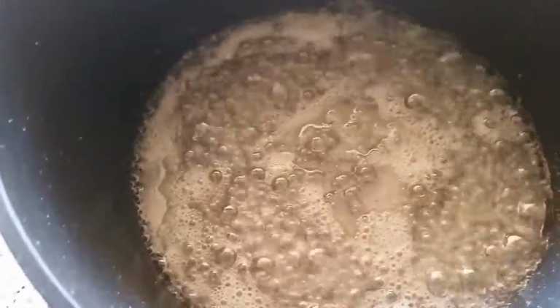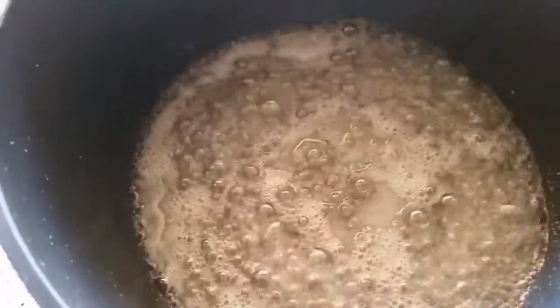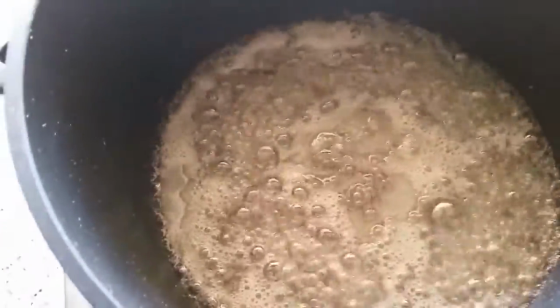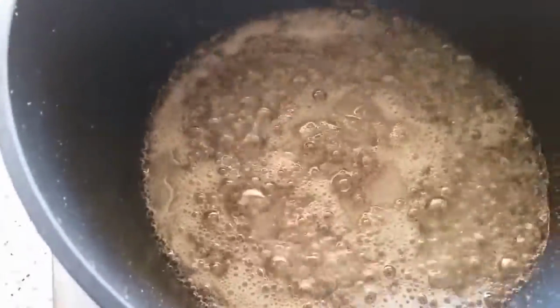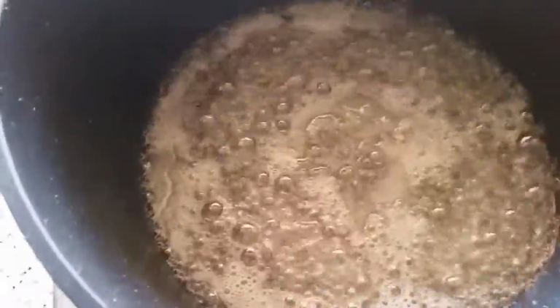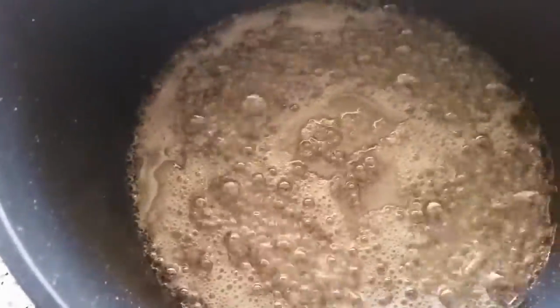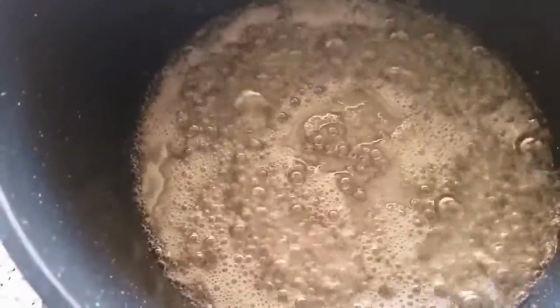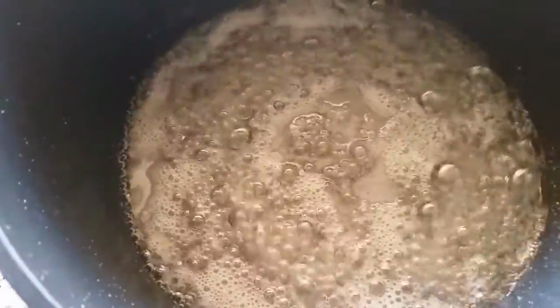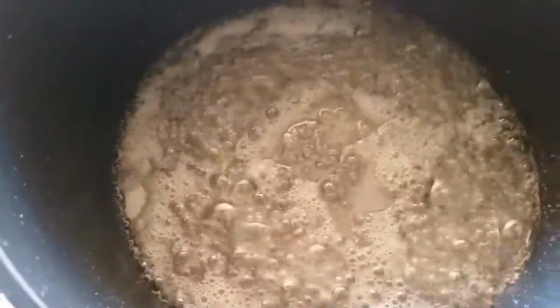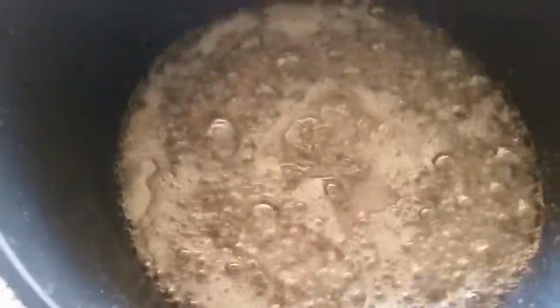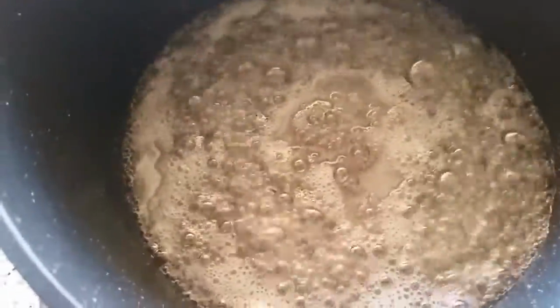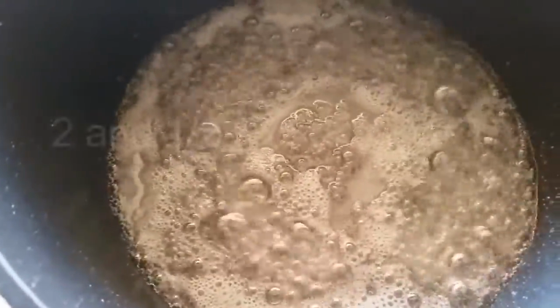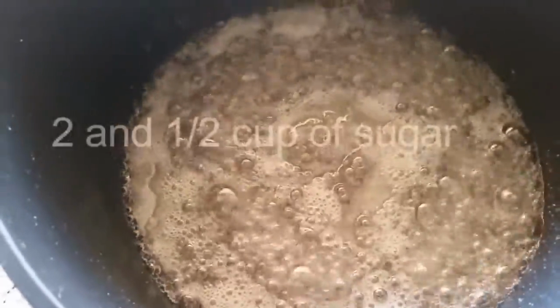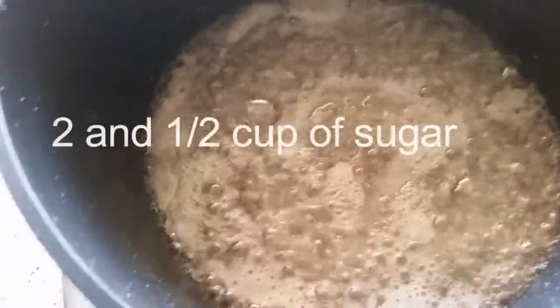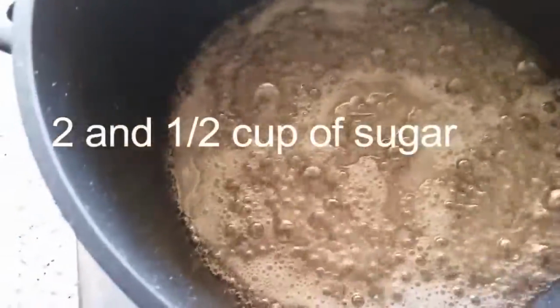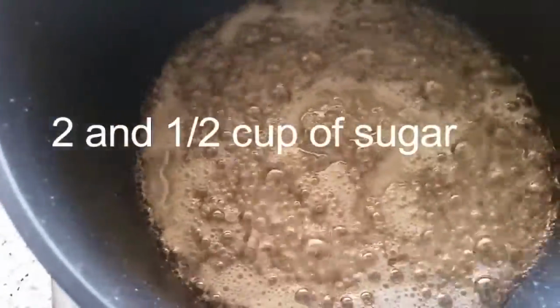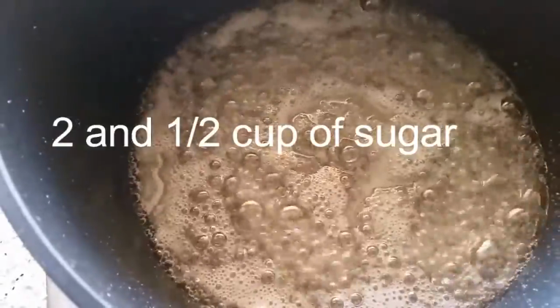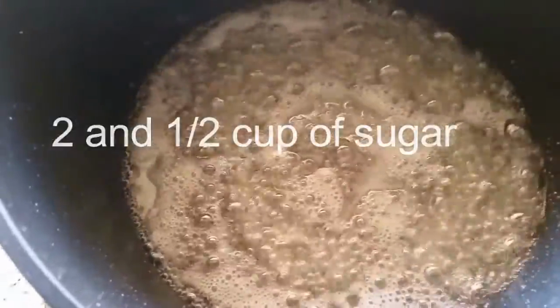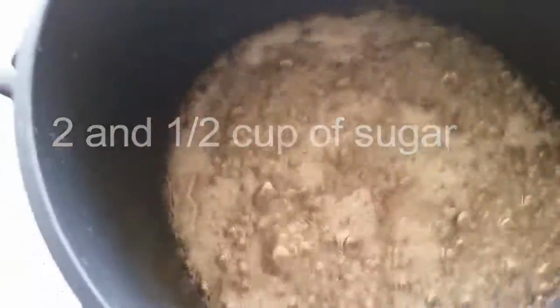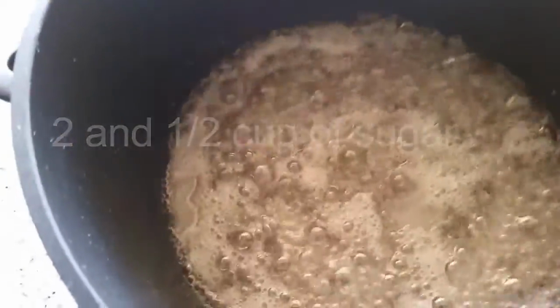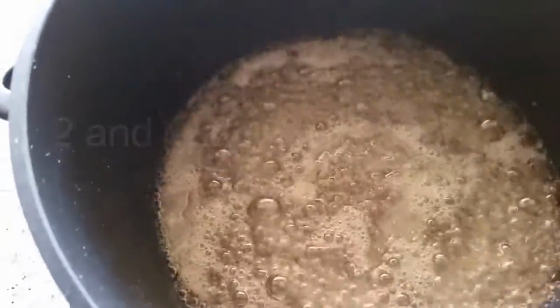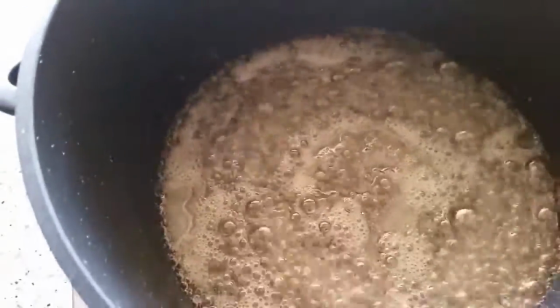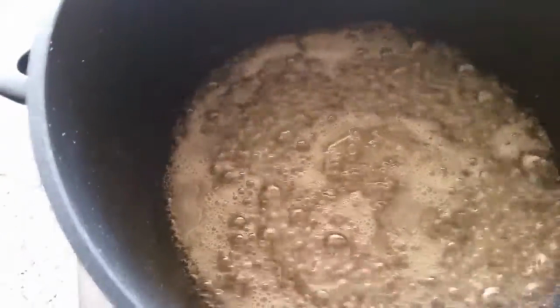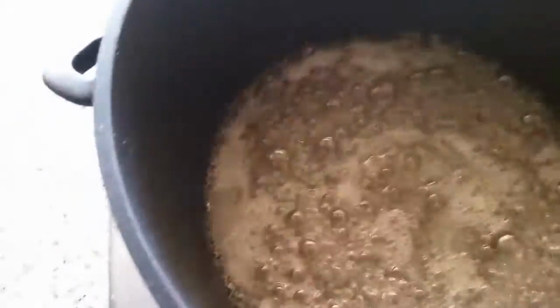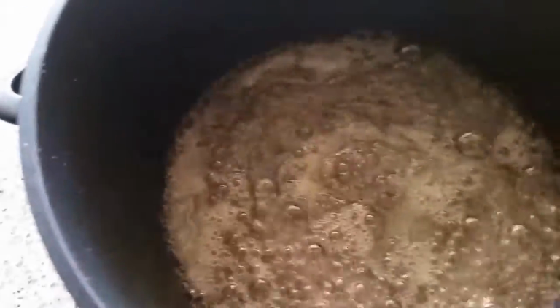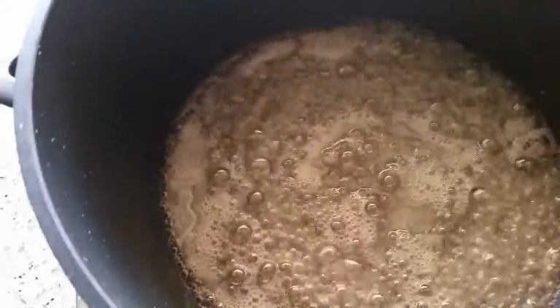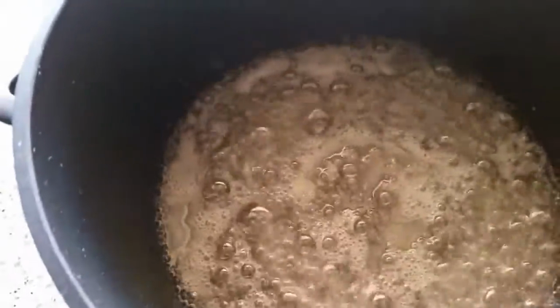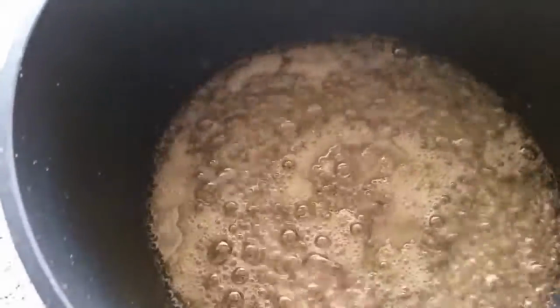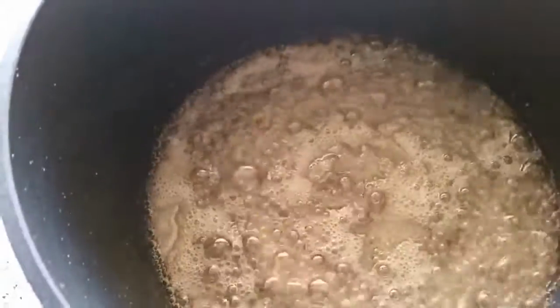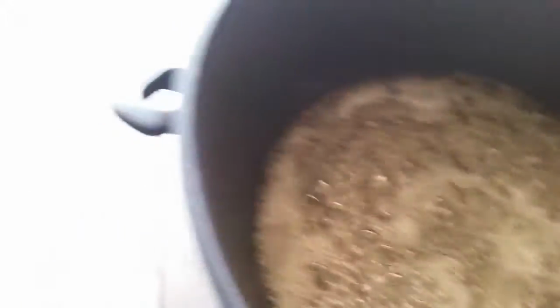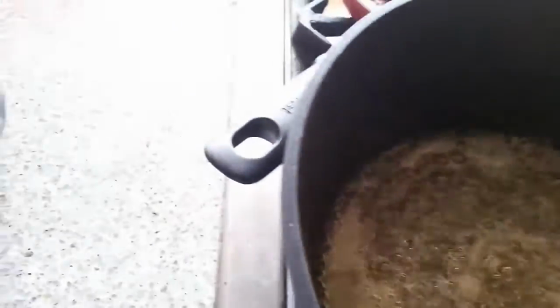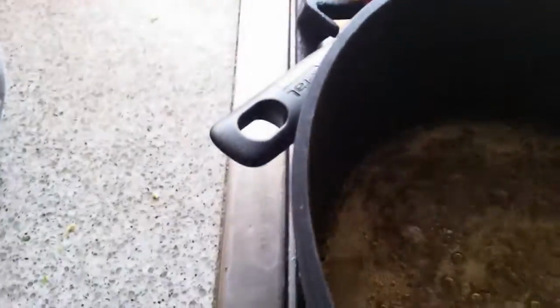For one and a half cup of besan, you have to add two and a half cups of sugar. Make the sugar syrup and wait until you can see two threads — that is two strings consistency.